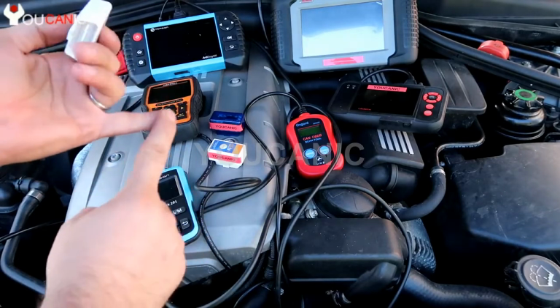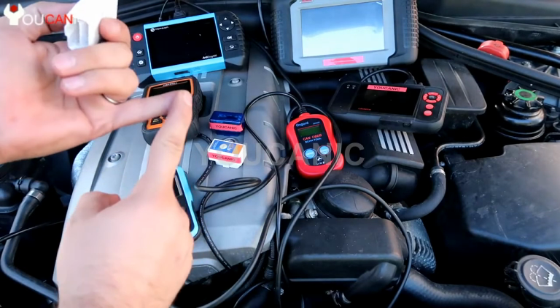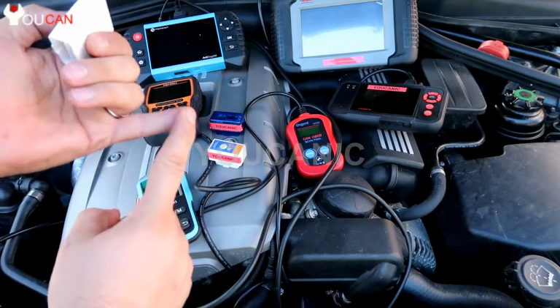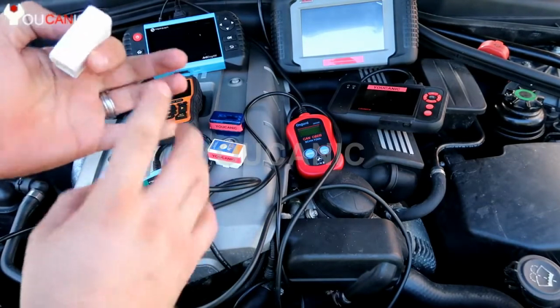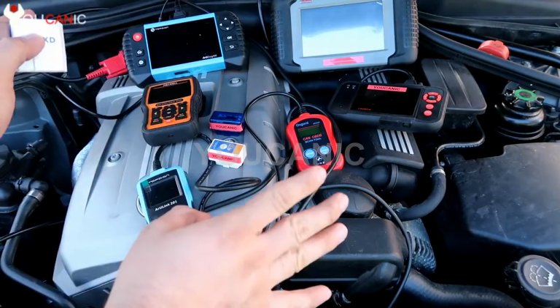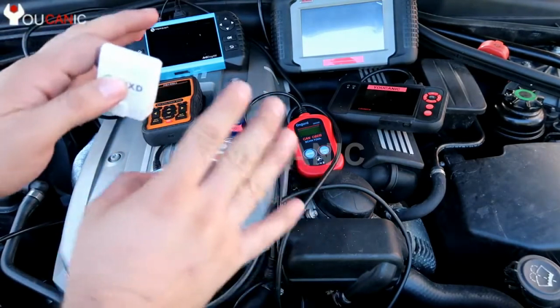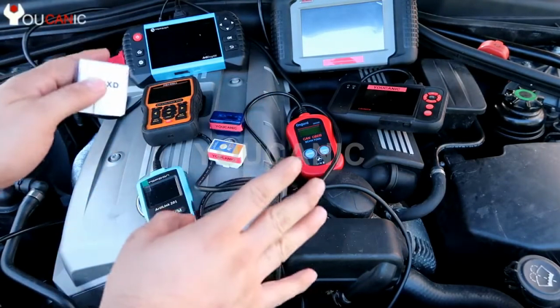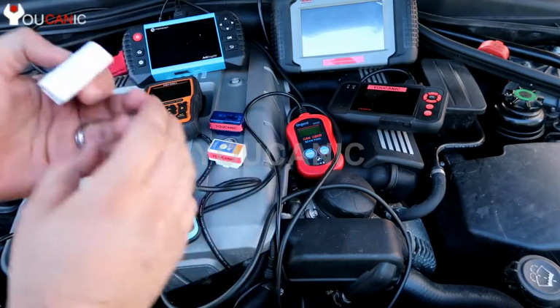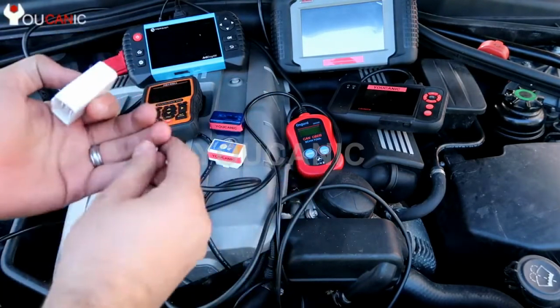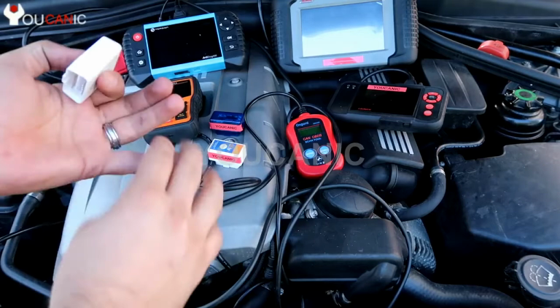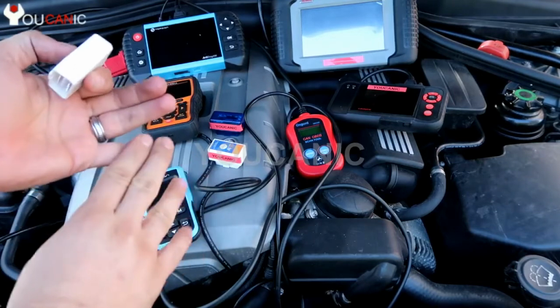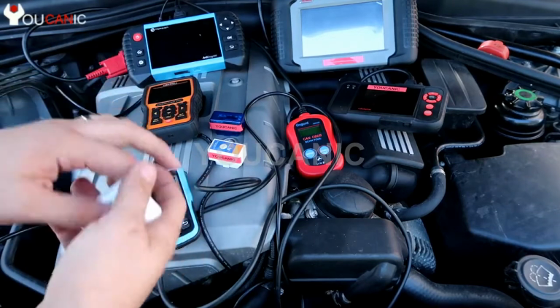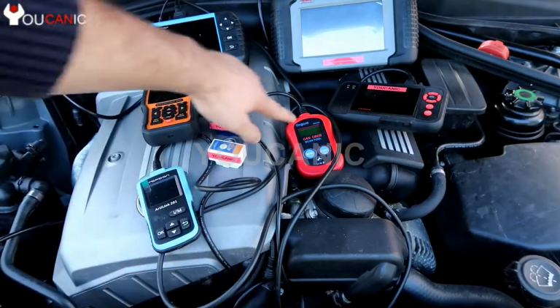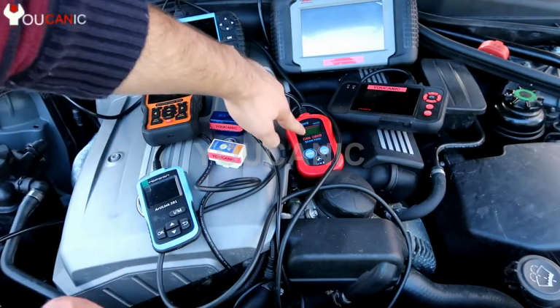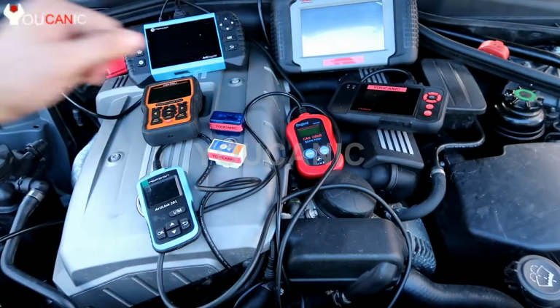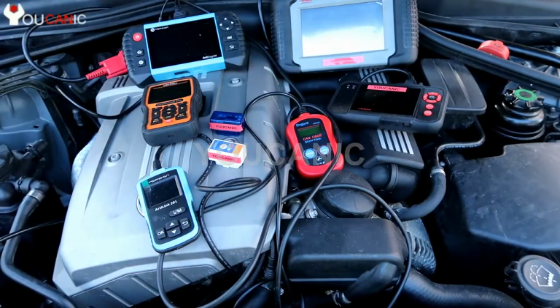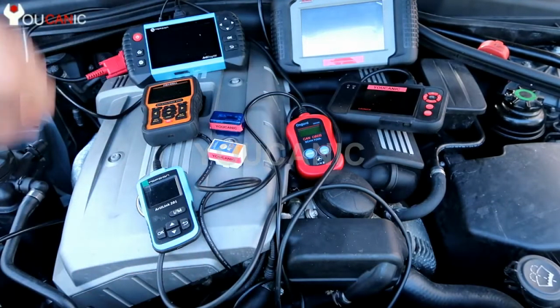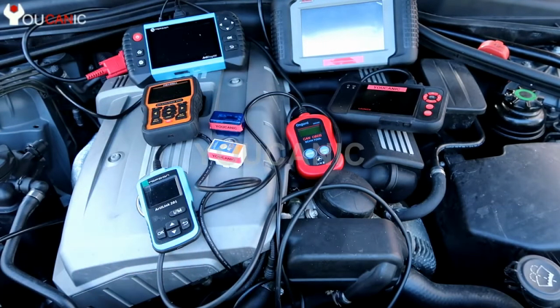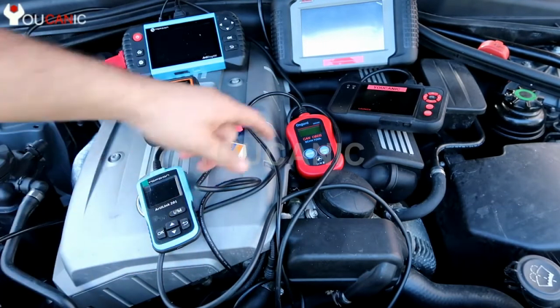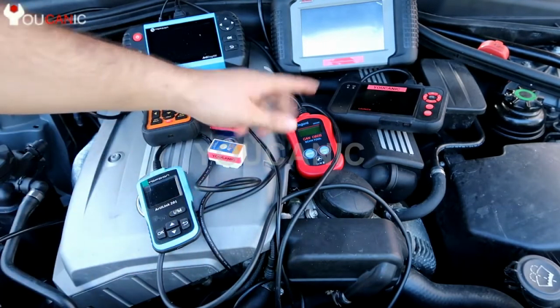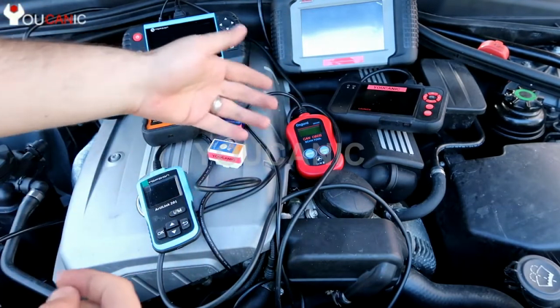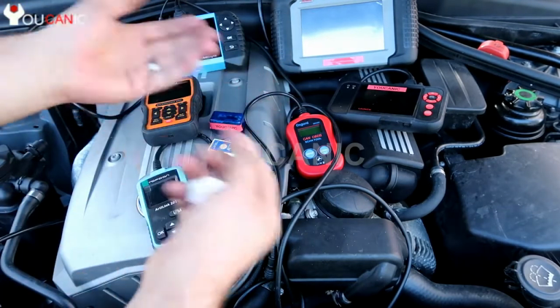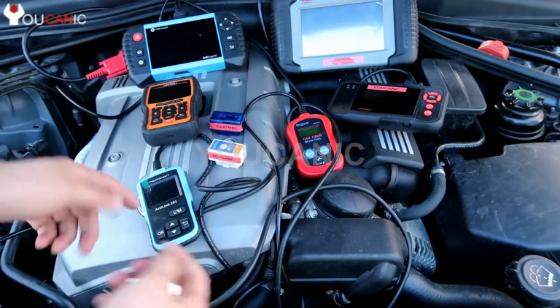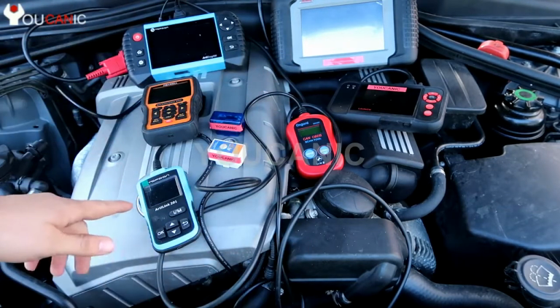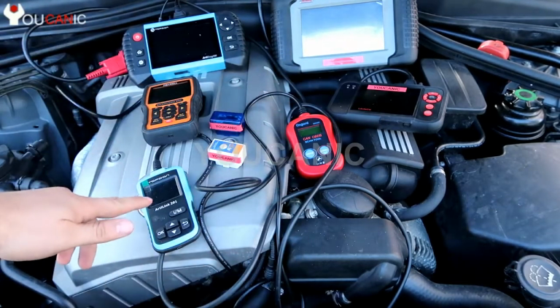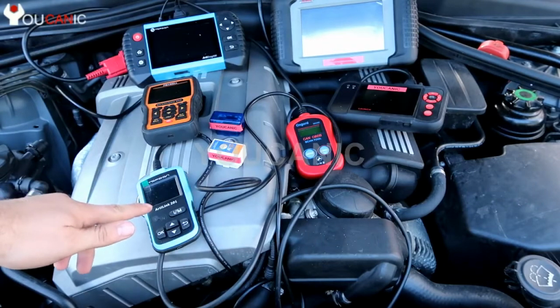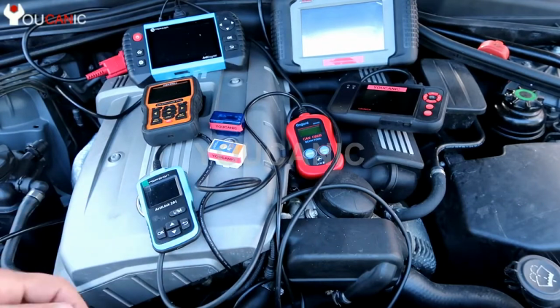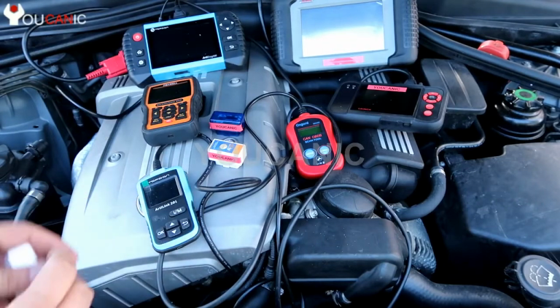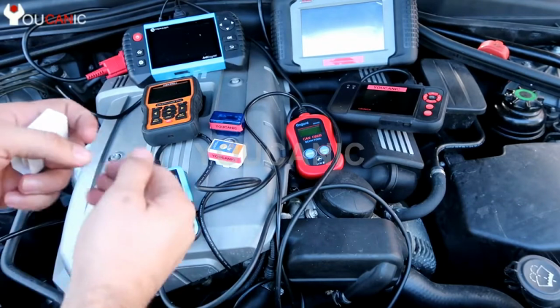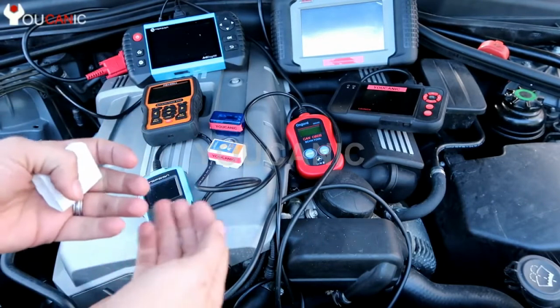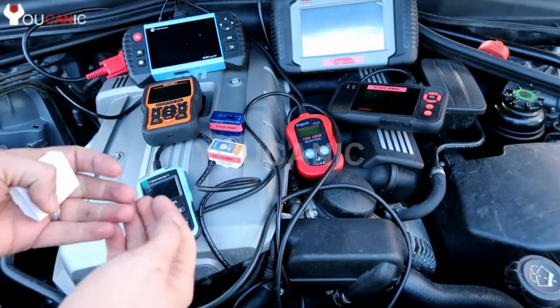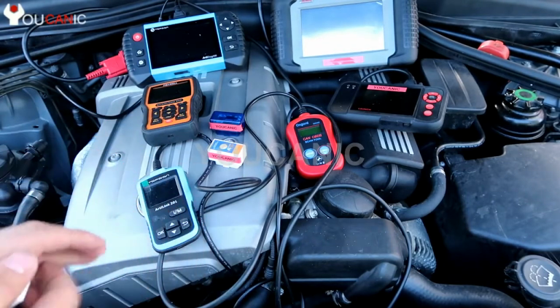Level 1 is the basic engine code reader — you can read and clear codes. These two devices shown here are both Level 1 scanners with that same read-and-clear capability.